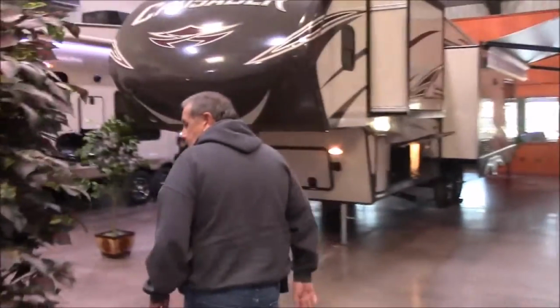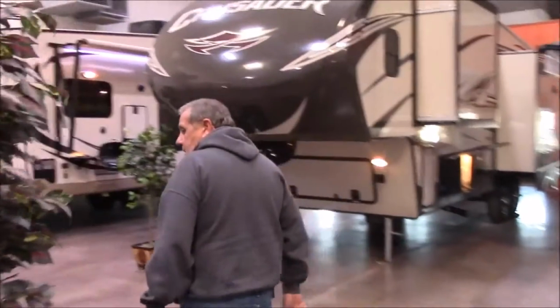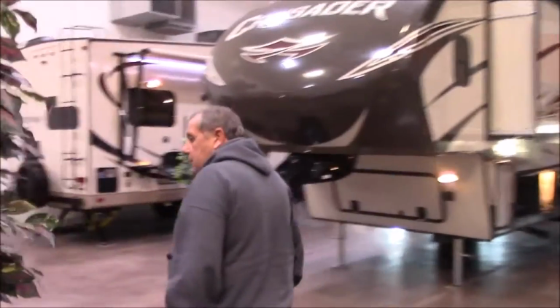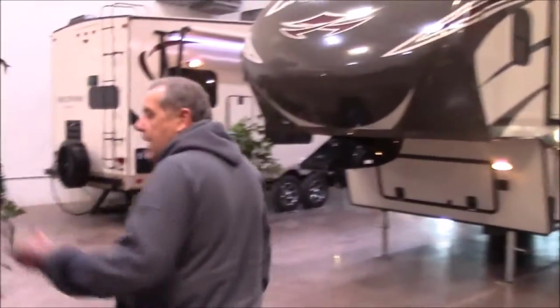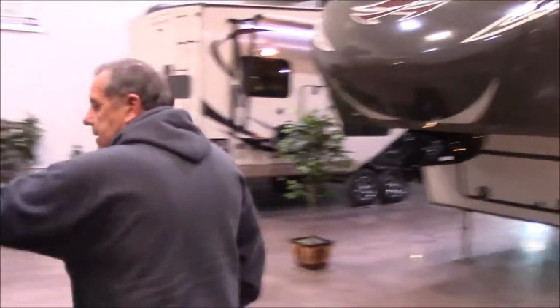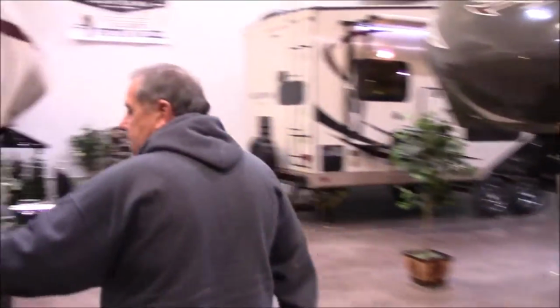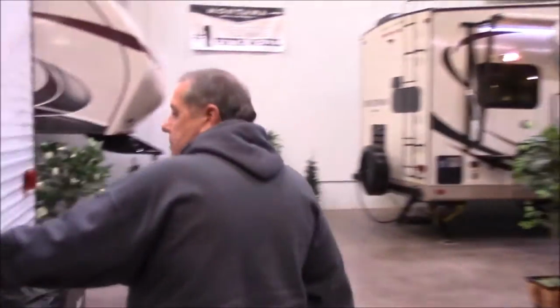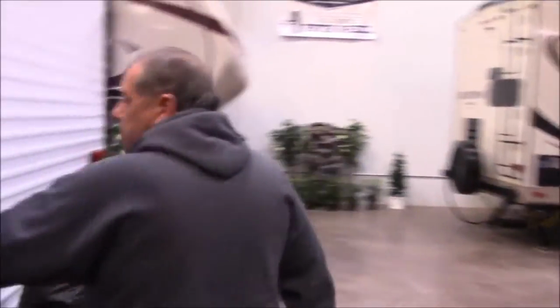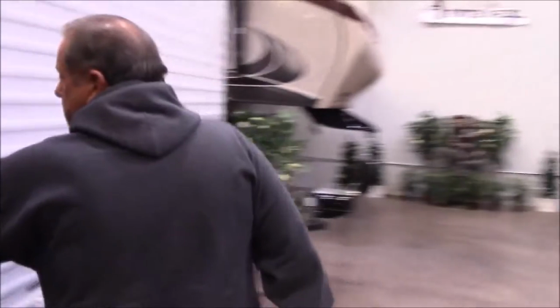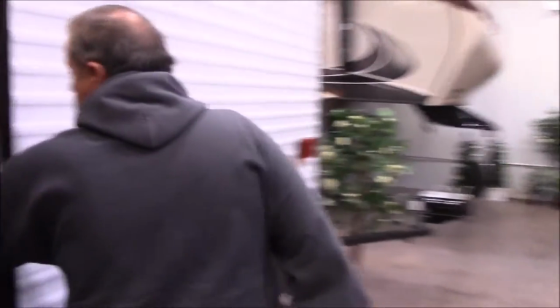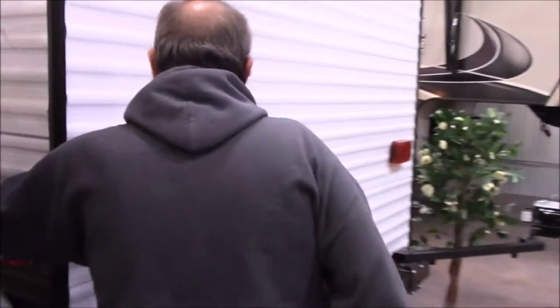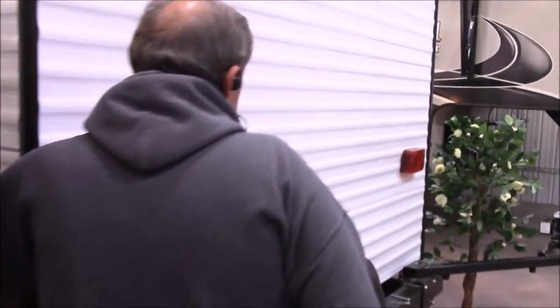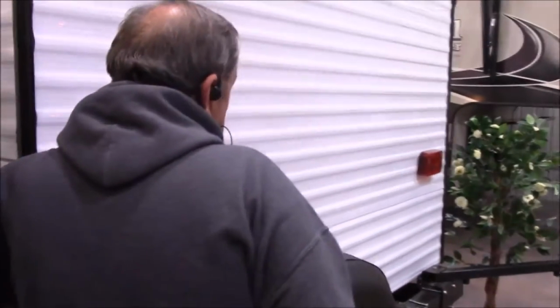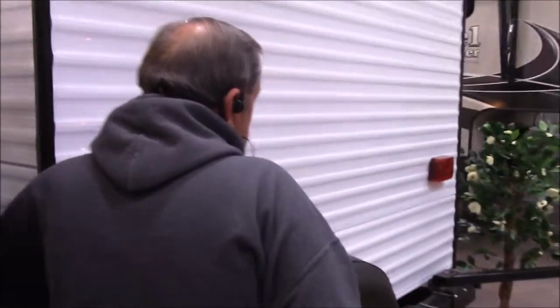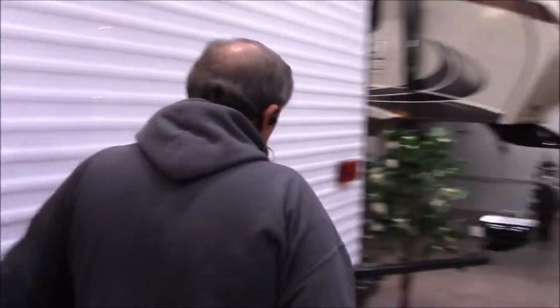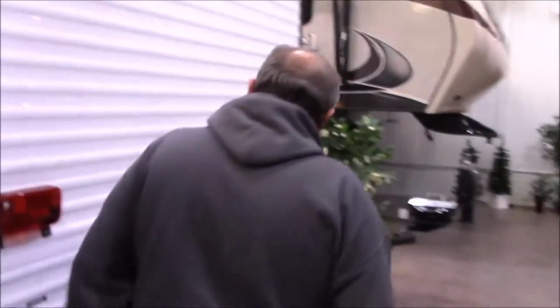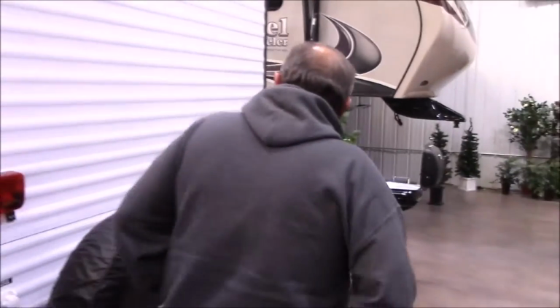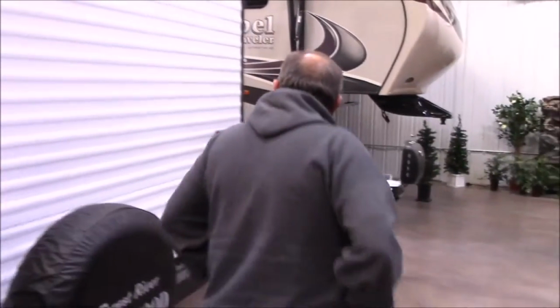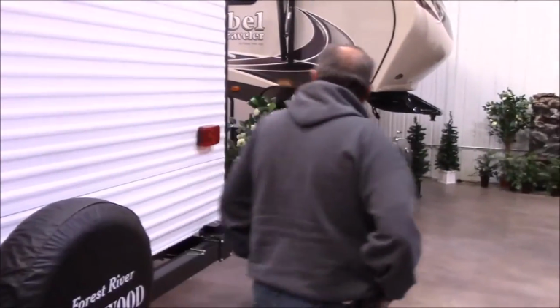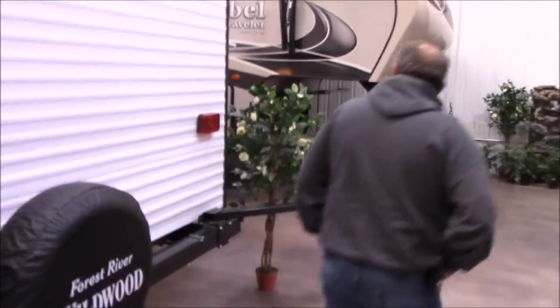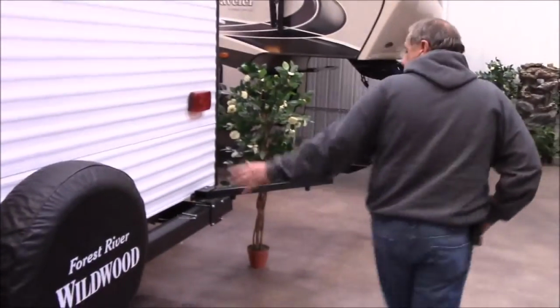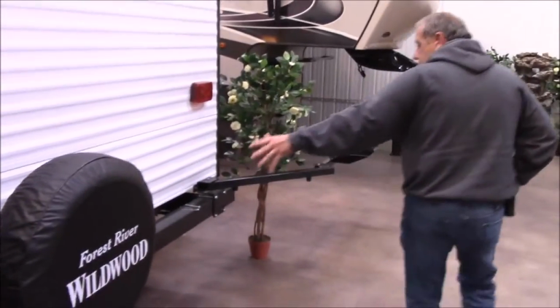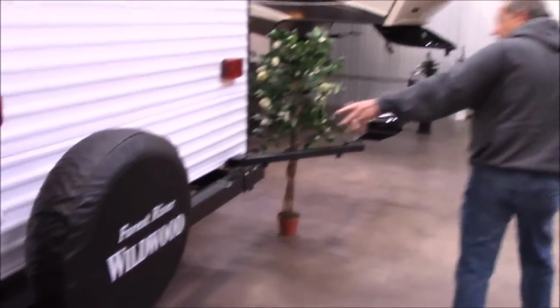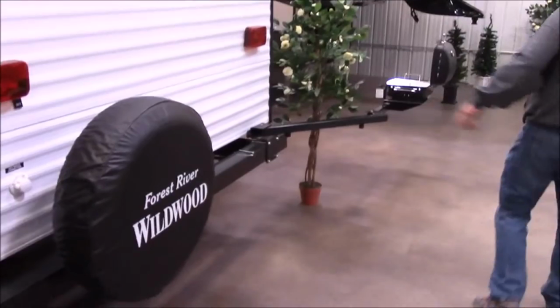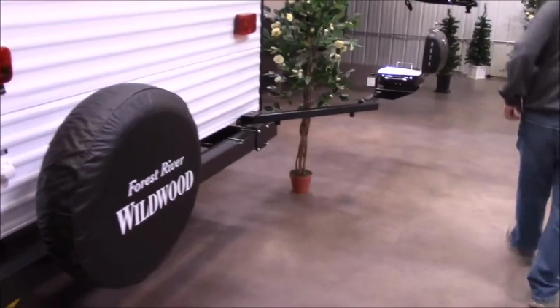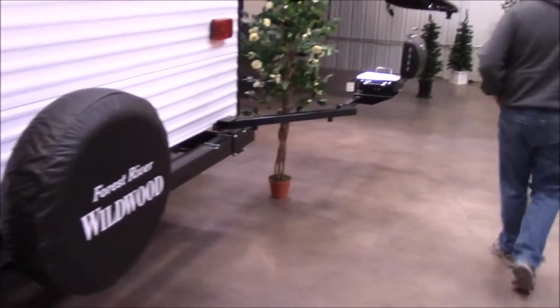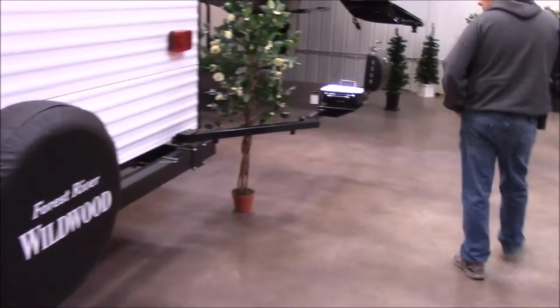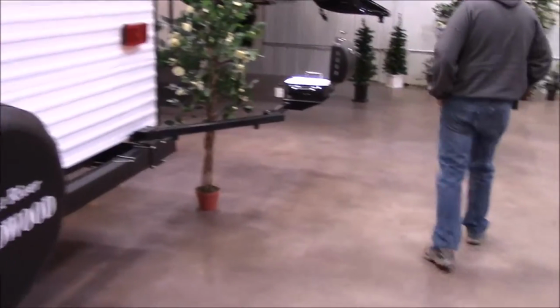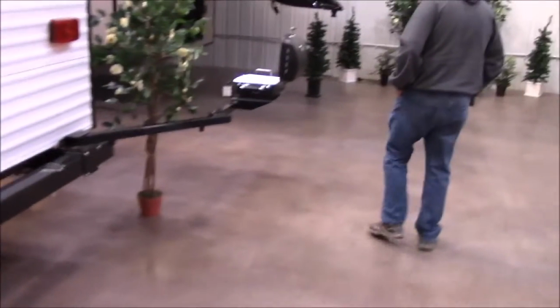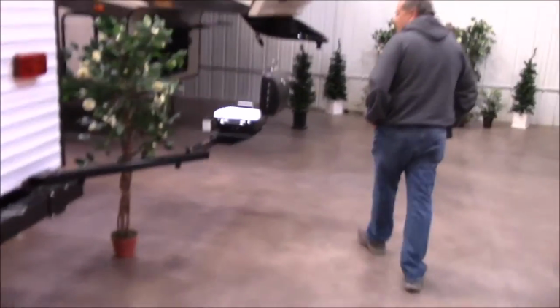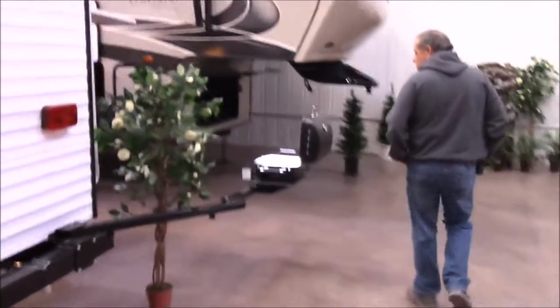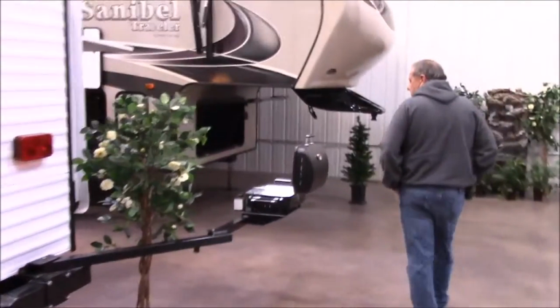Come around here — we're cable and satellite prep. You've got two different coaxials here. It's got a spare tire, which is great because a lot of places don't put a spare tire on your new camper.